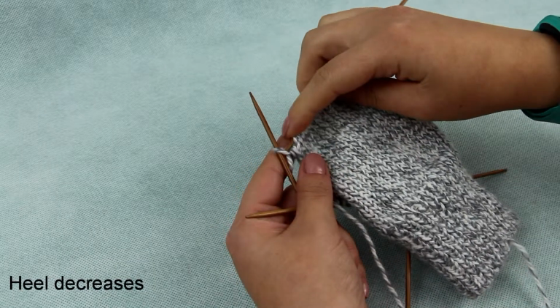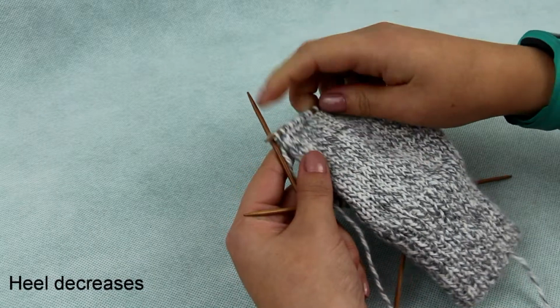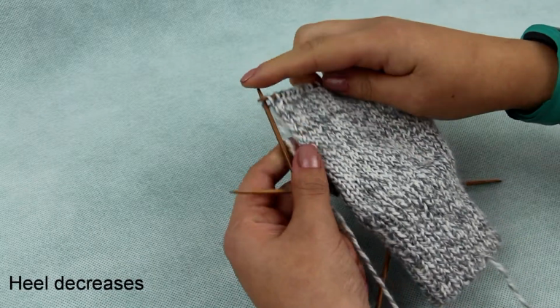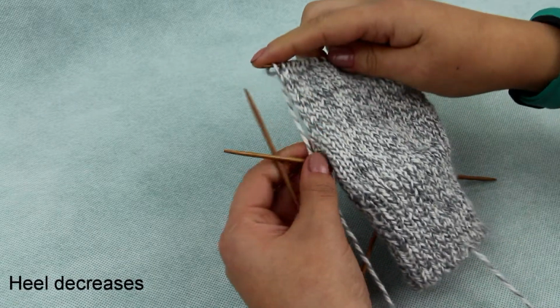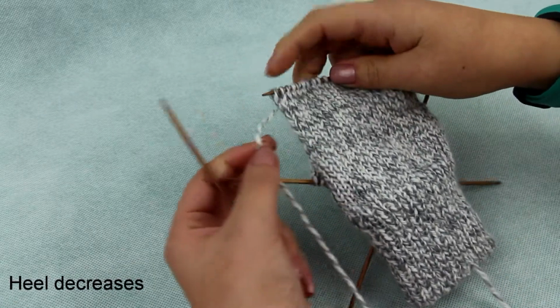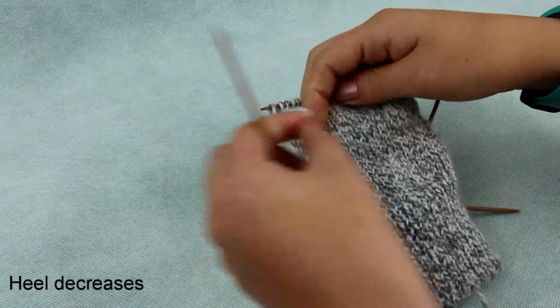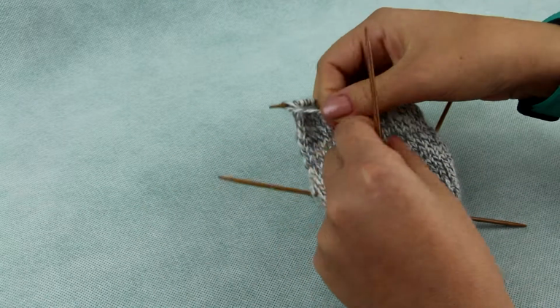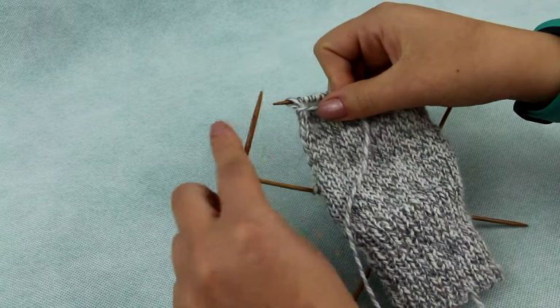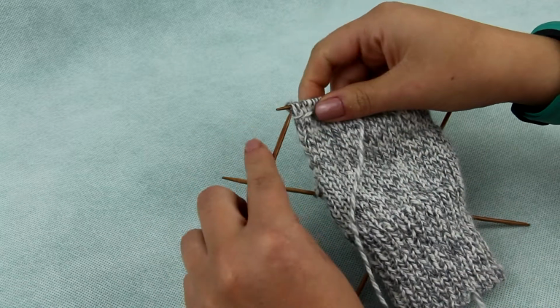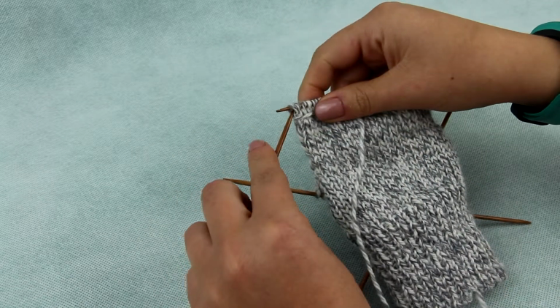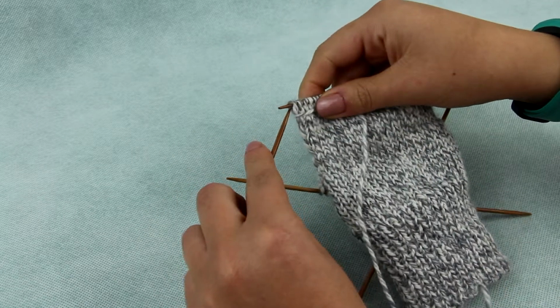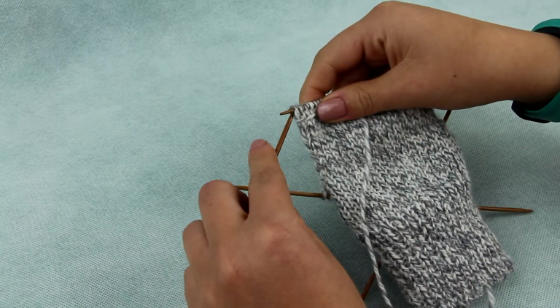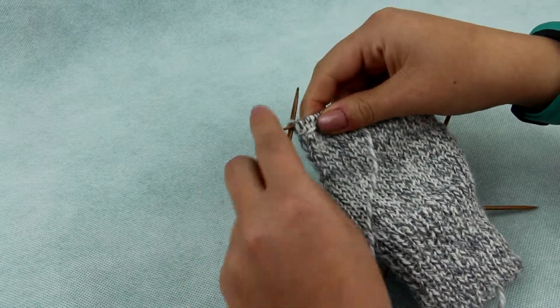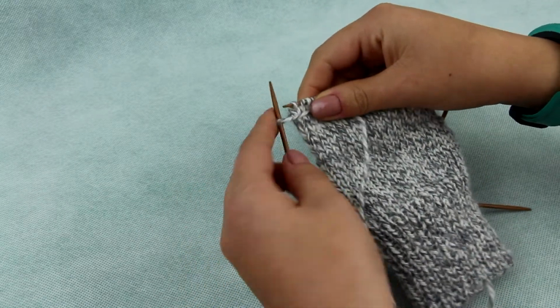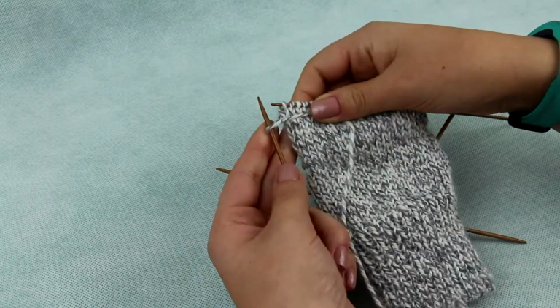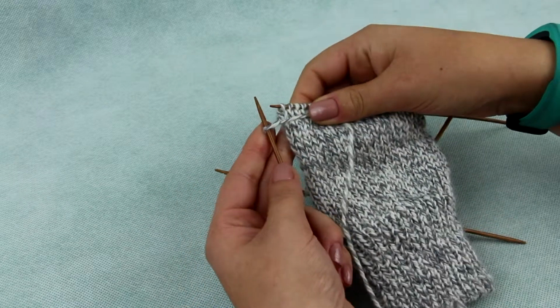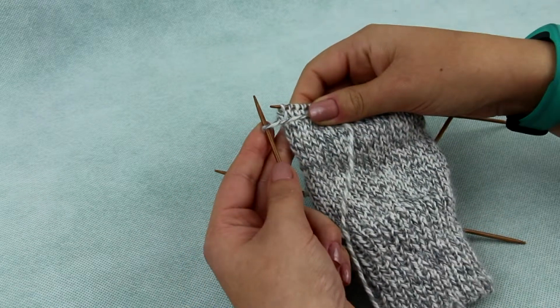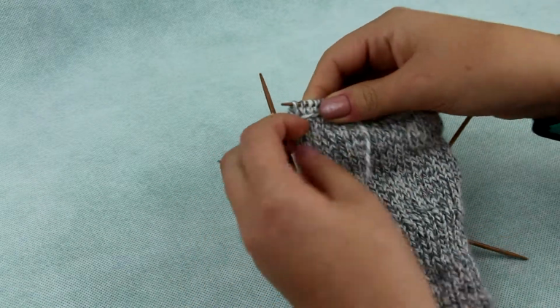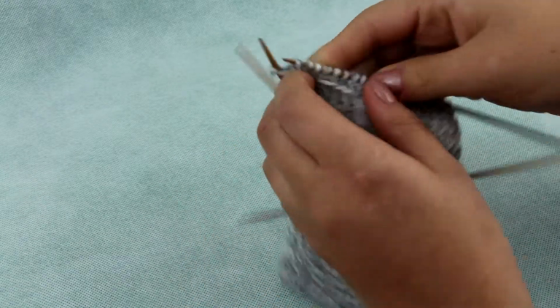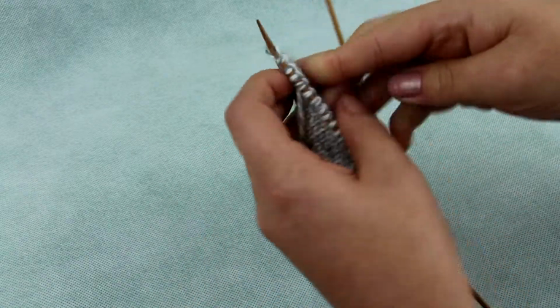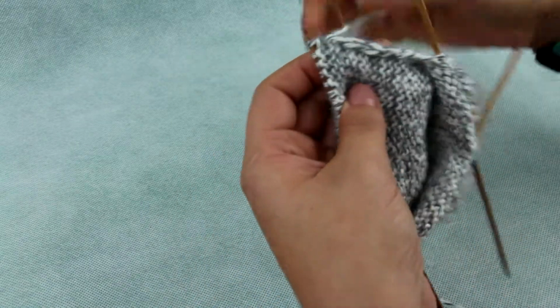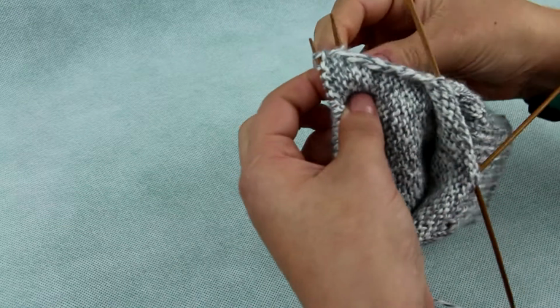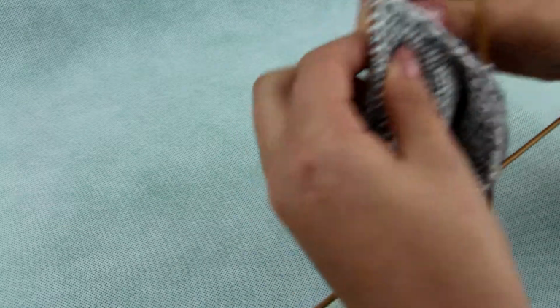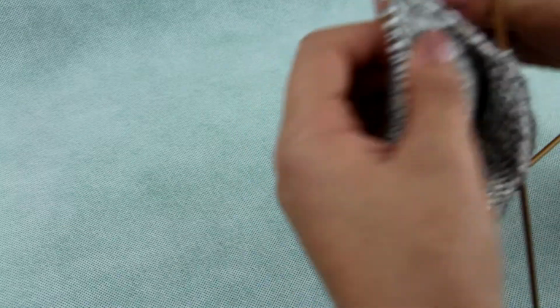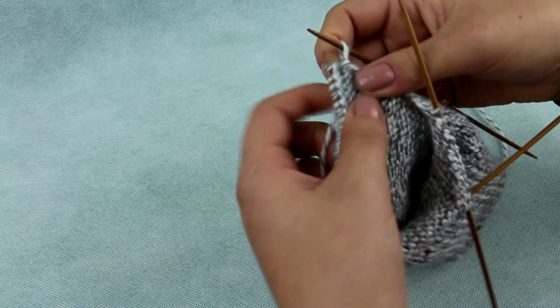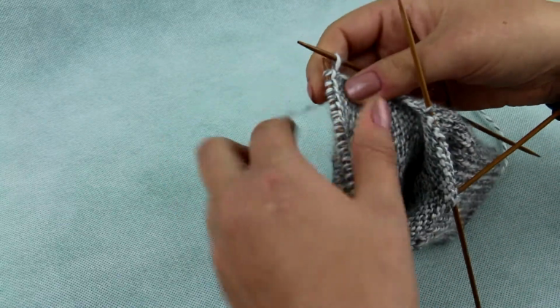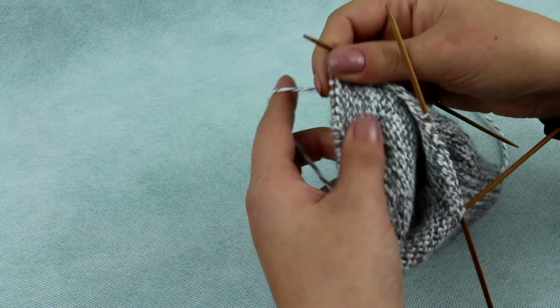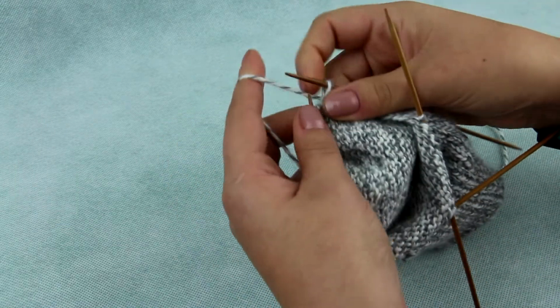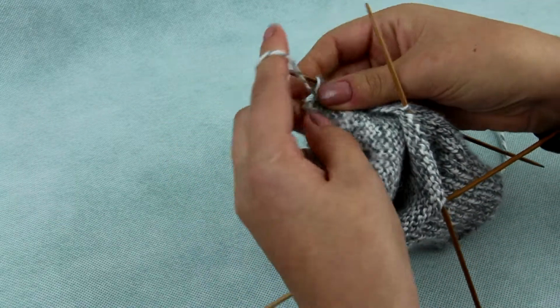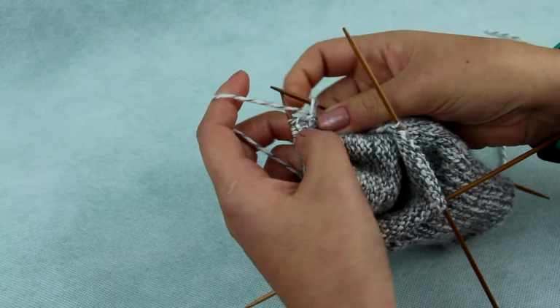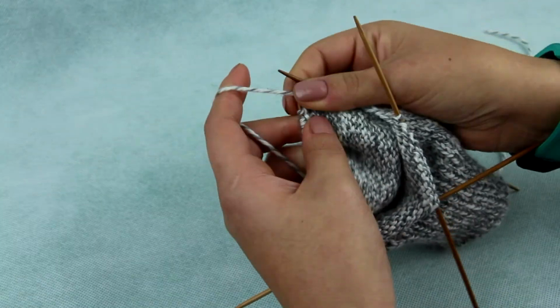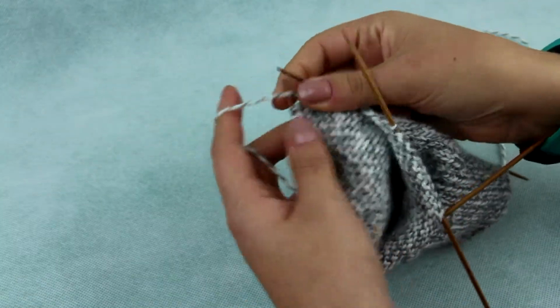Take the stitch off the needle without knitting, wrap the thread, then move back to the other needle. Turn your knitting and proceed with purl stitches without knitting the wrapped stitch.